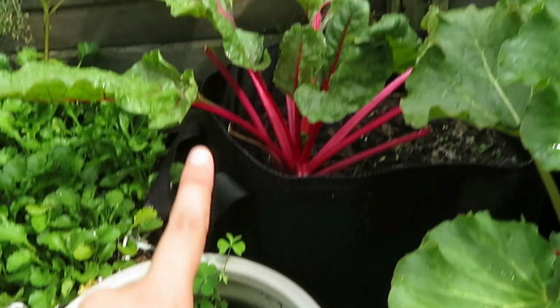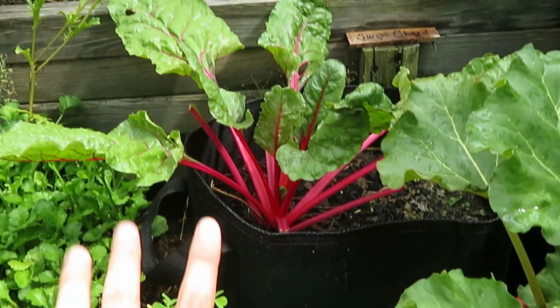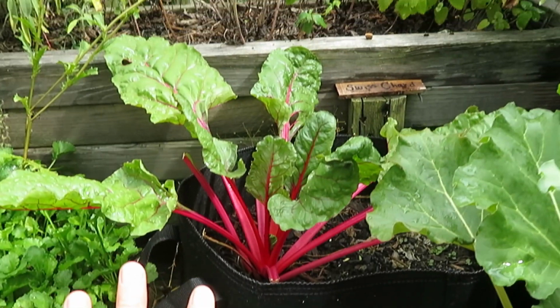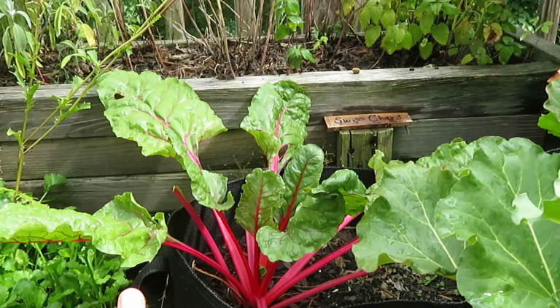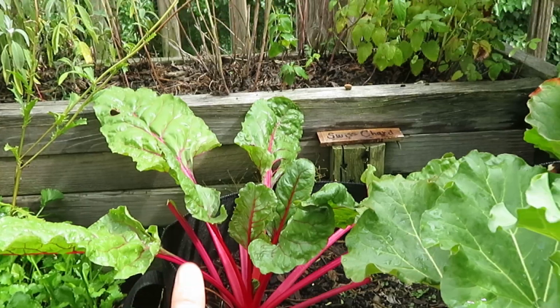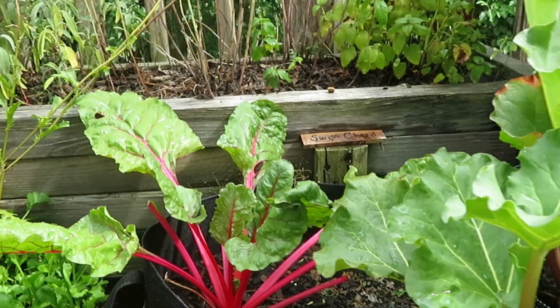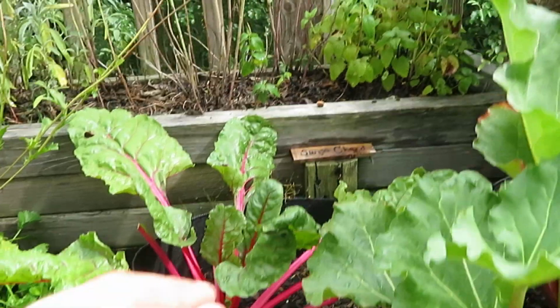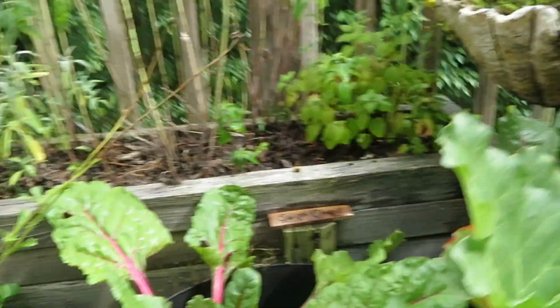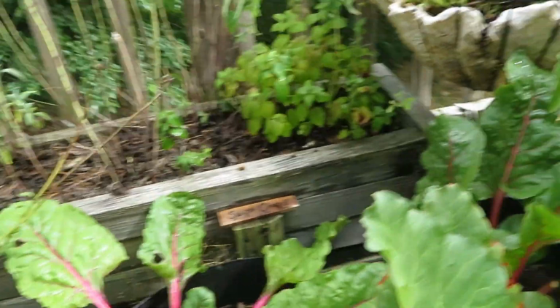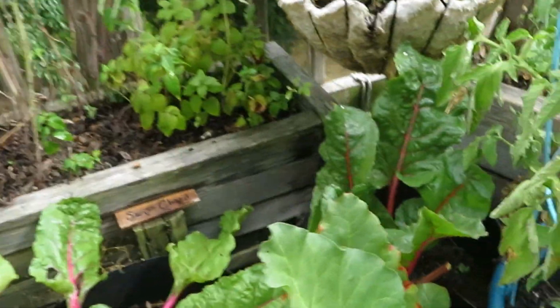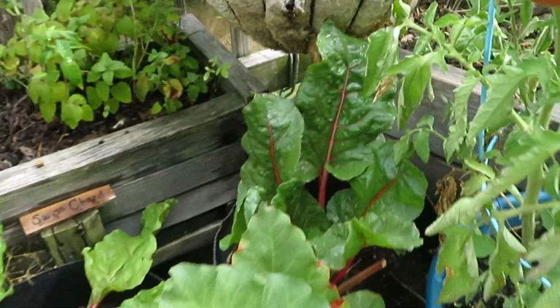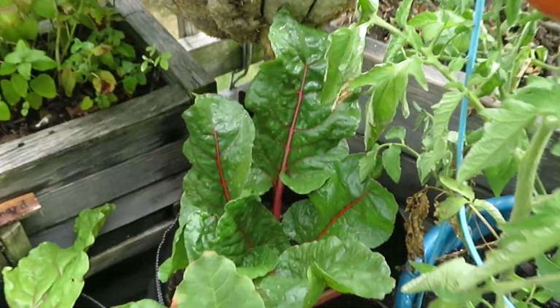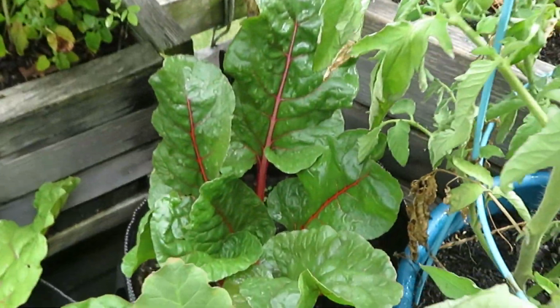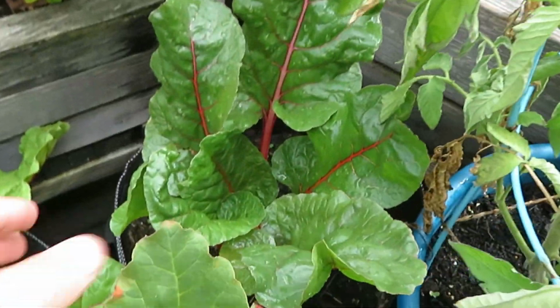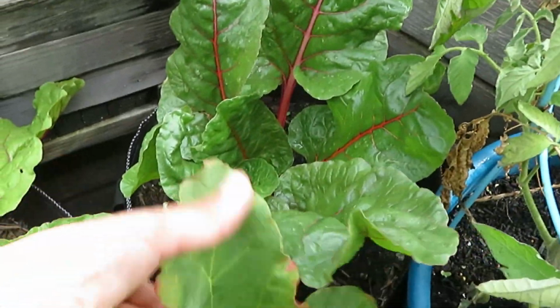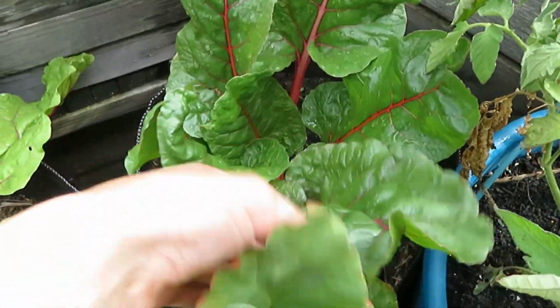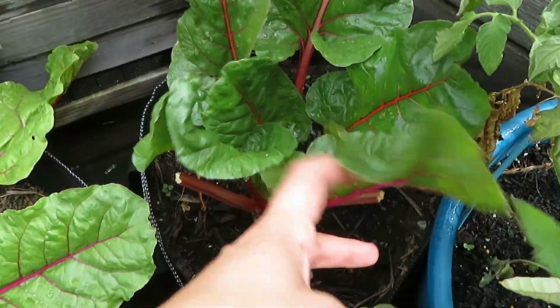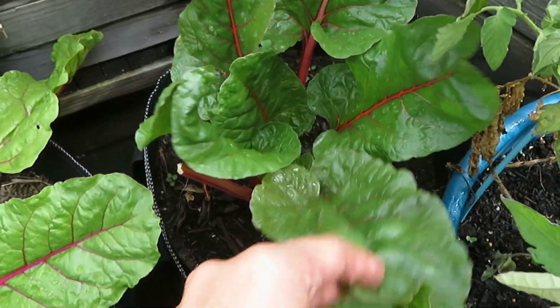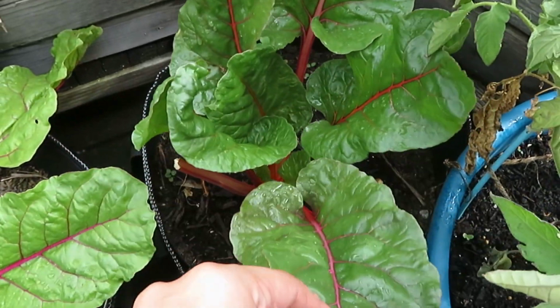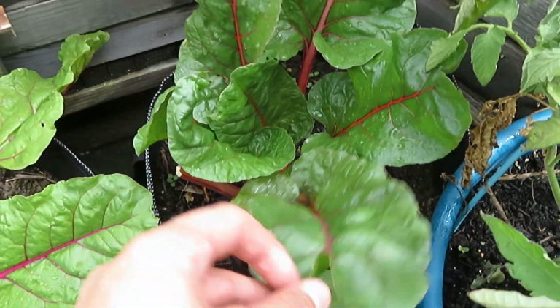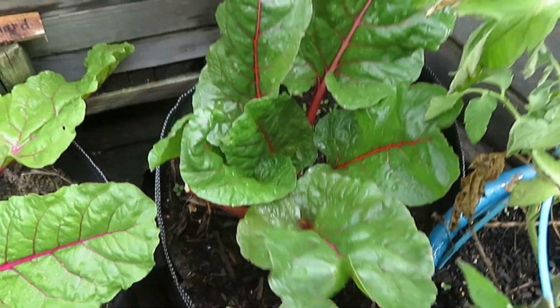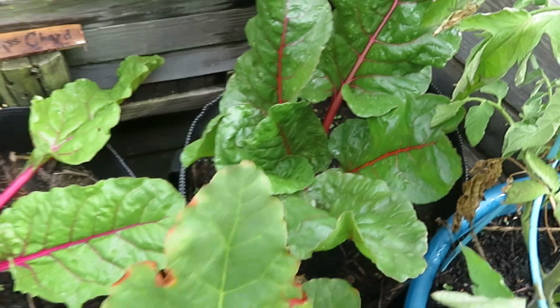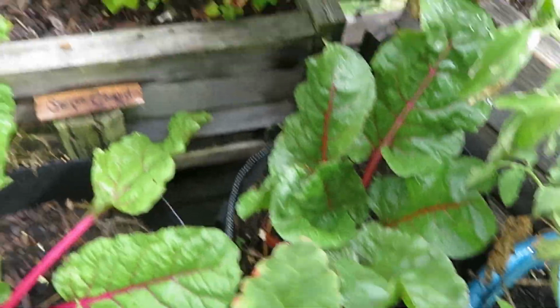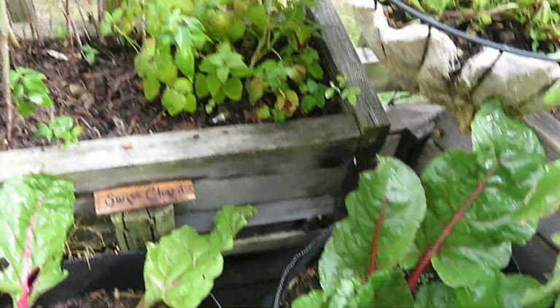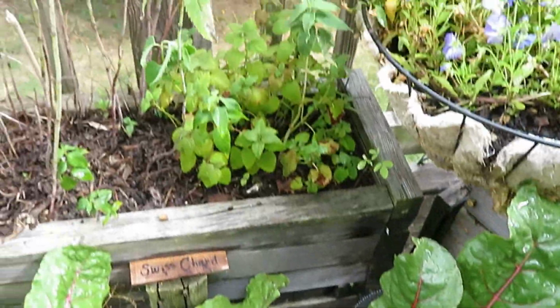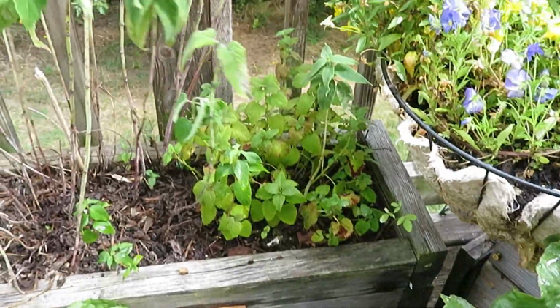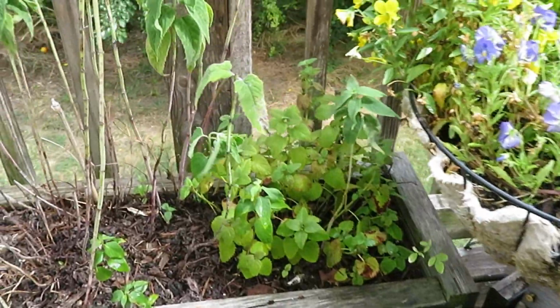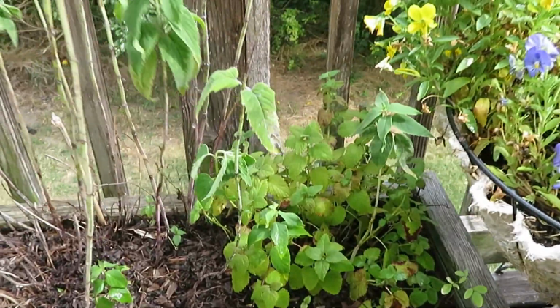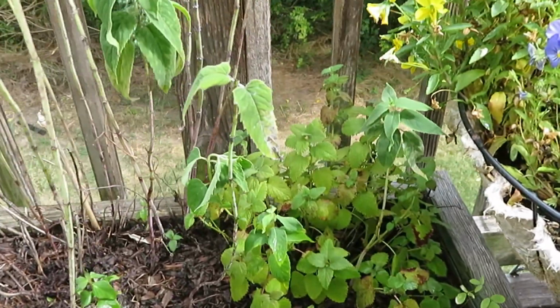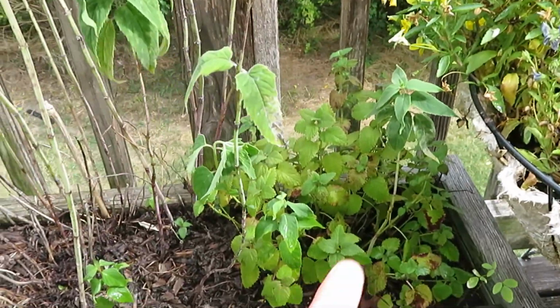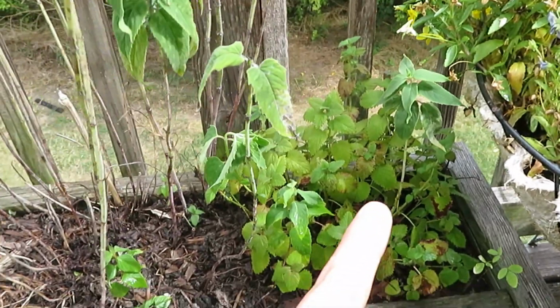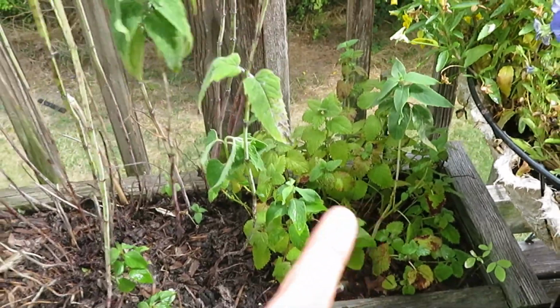Then we've got the Swiss chard. I'll be getting some of that here soon — there's some more over here. This stuff is growing so well.